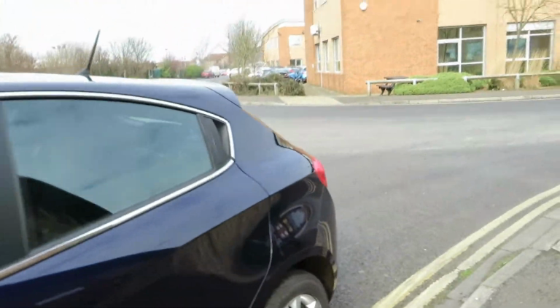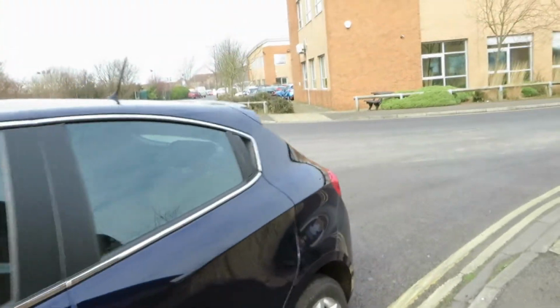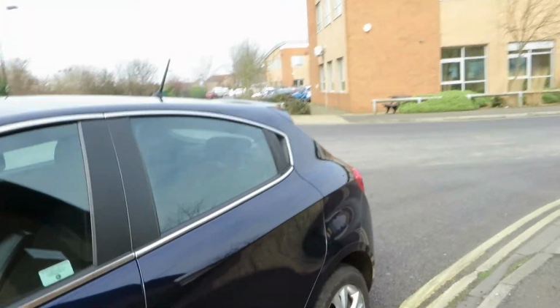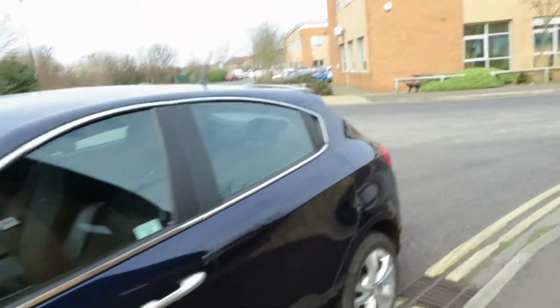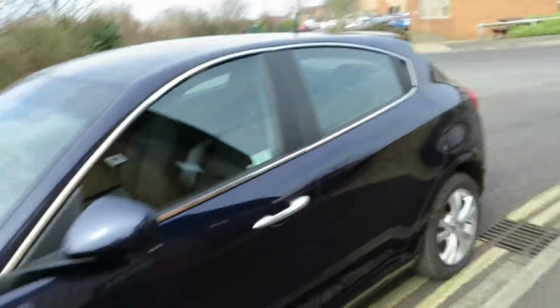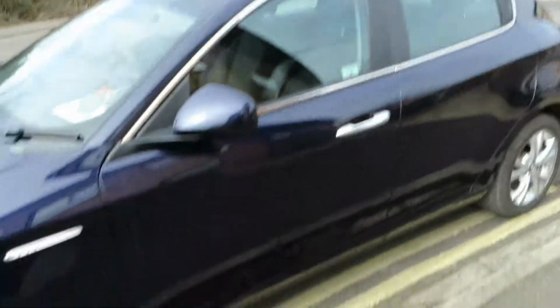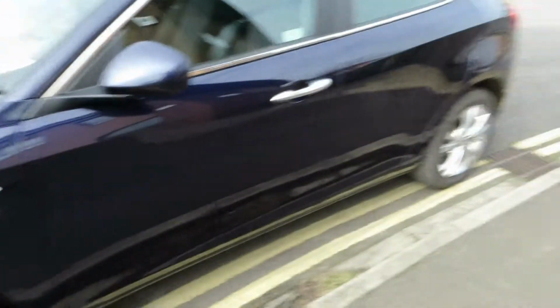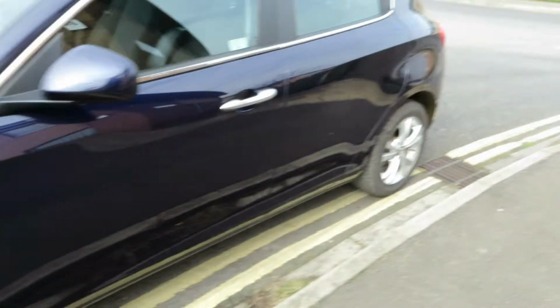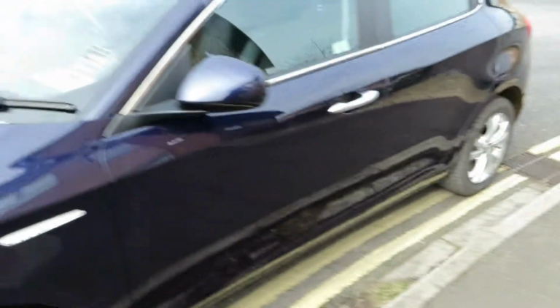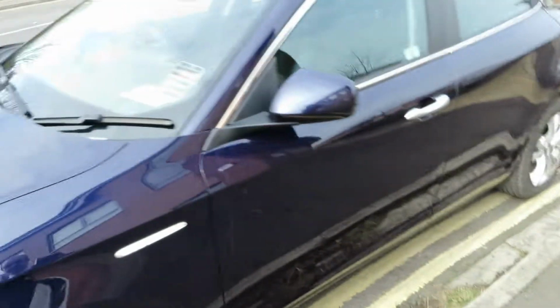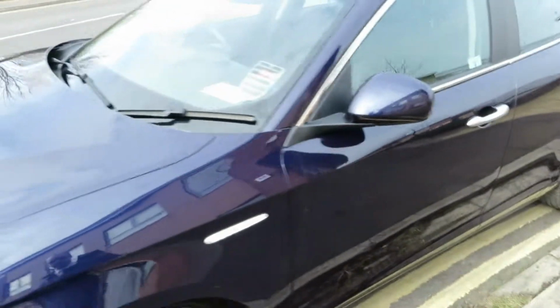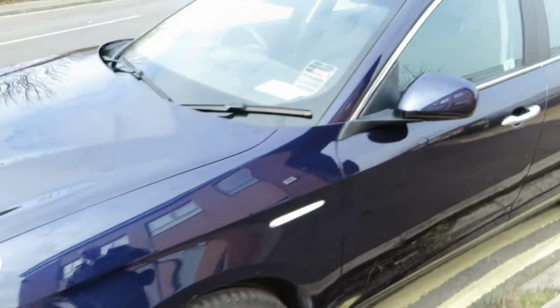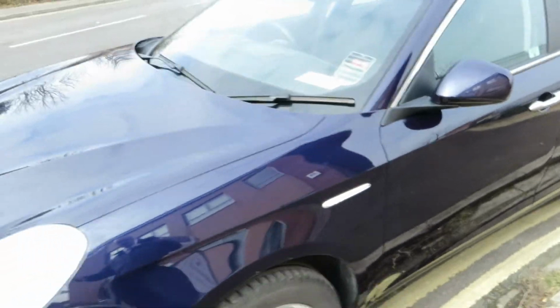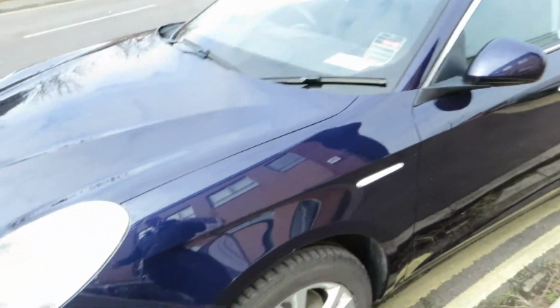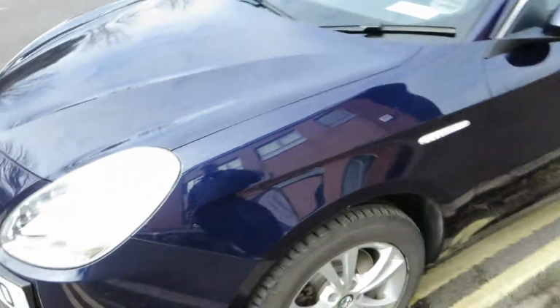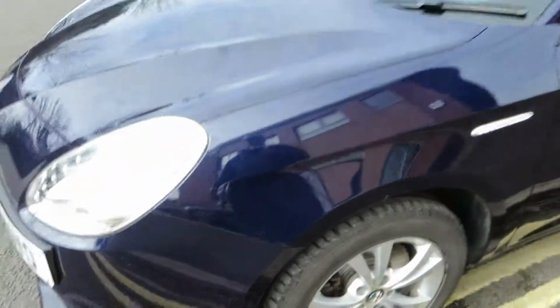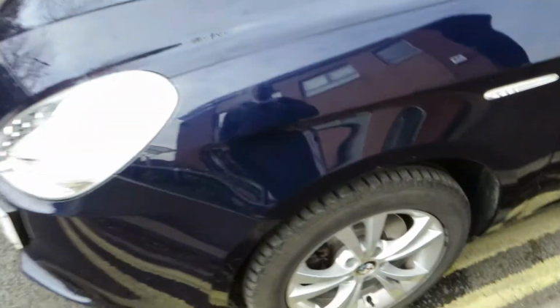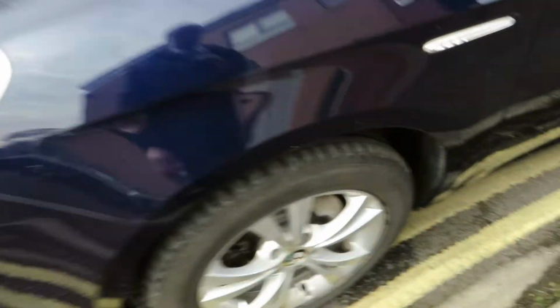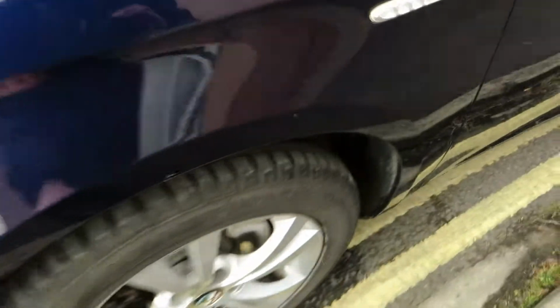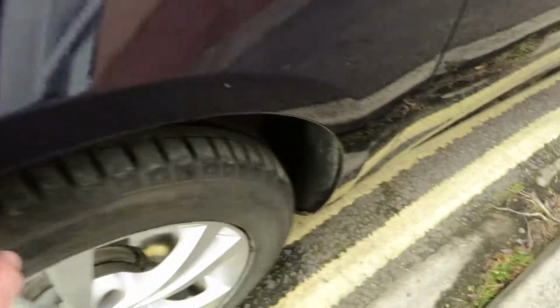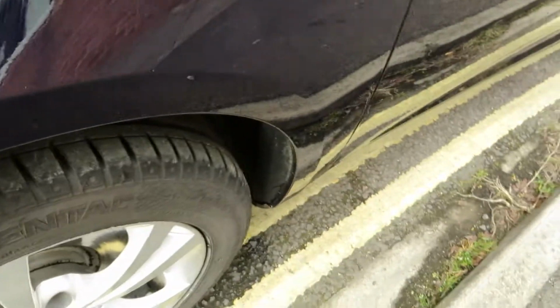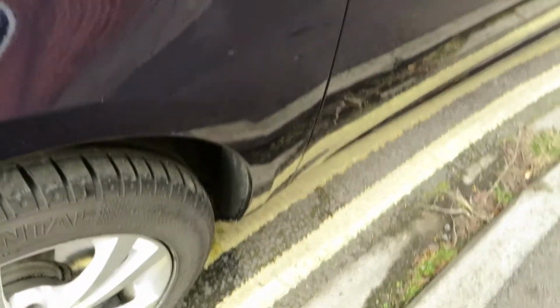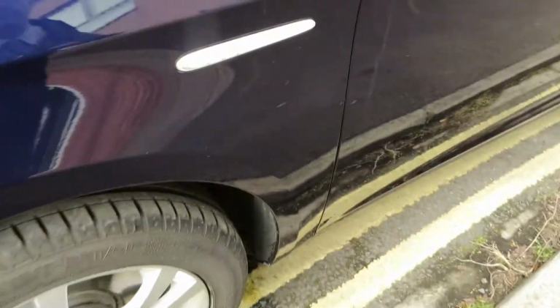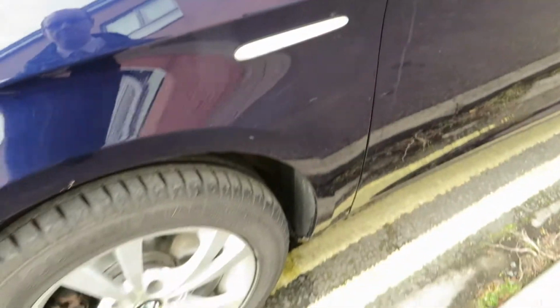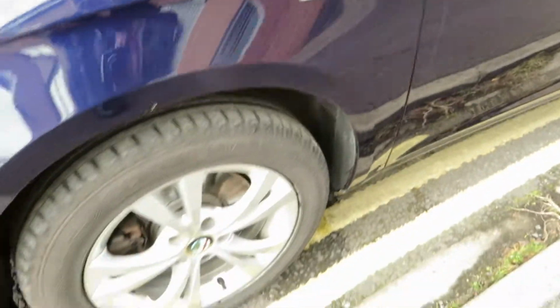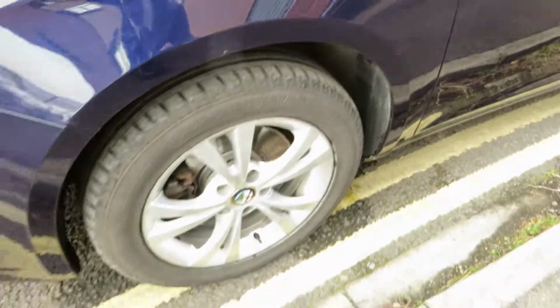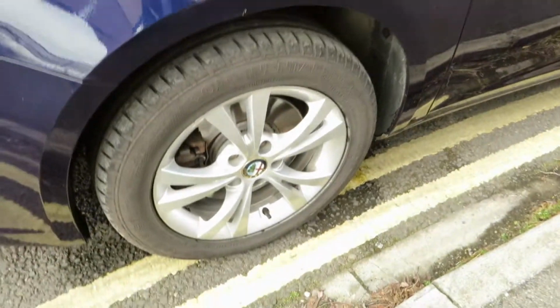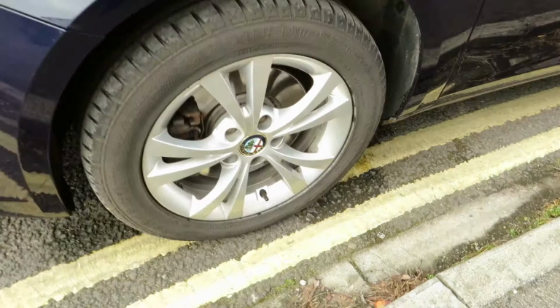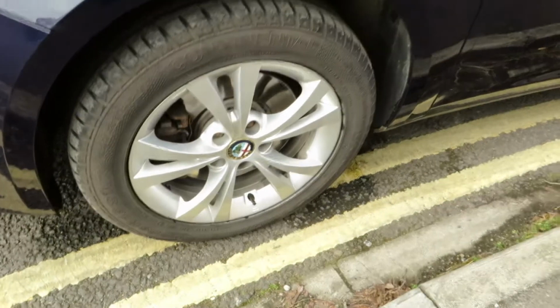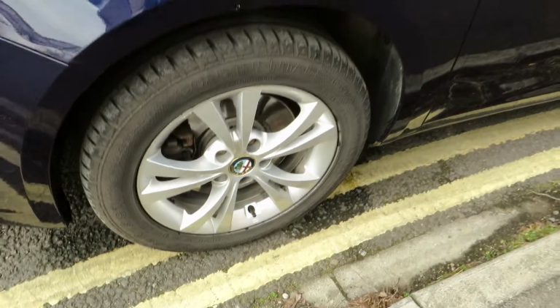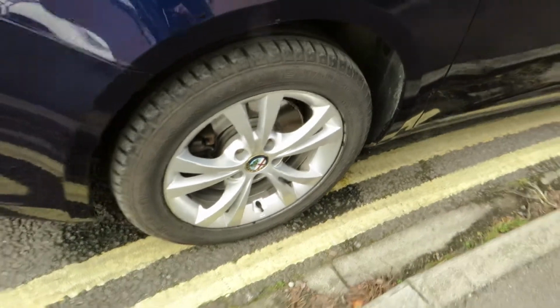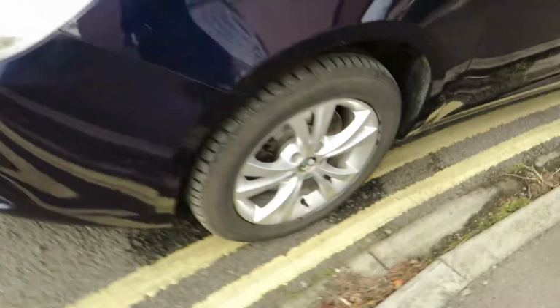Going down the side of the car, again machine polishing and light touch-ins — and that's the same for the front wing as well. We've got 4-5mm on this tyre and the alloy needs refurbing.